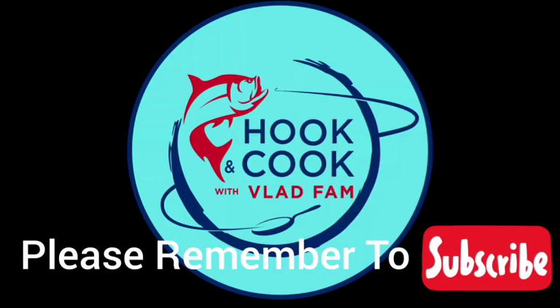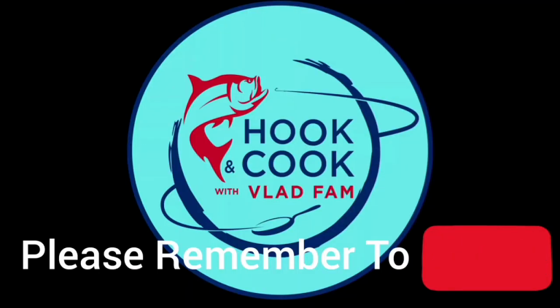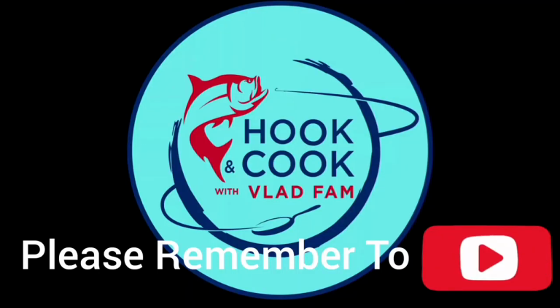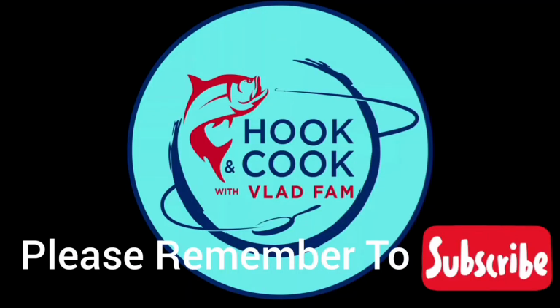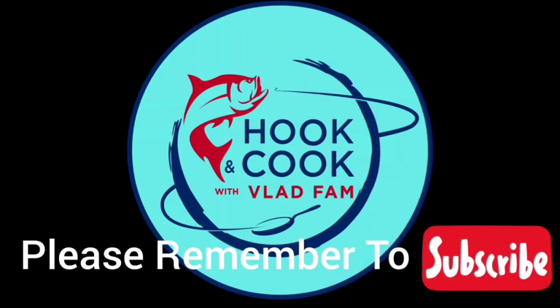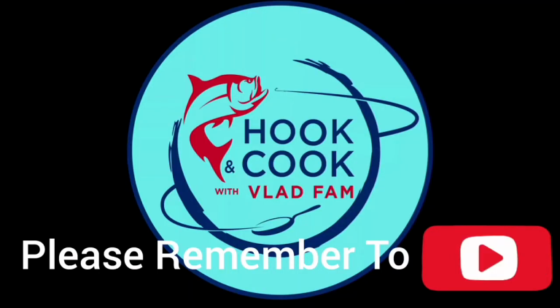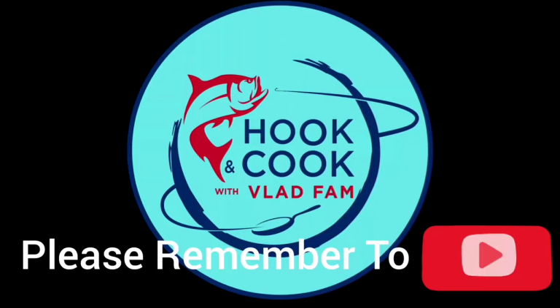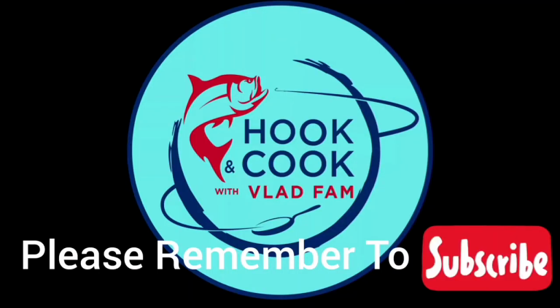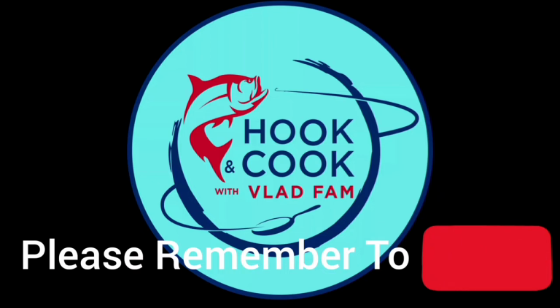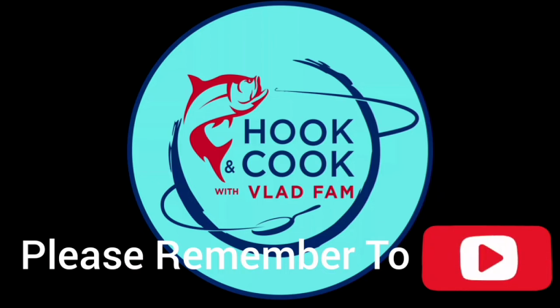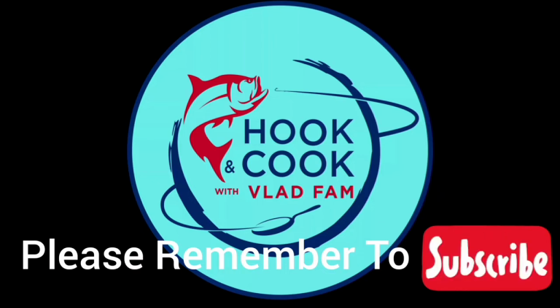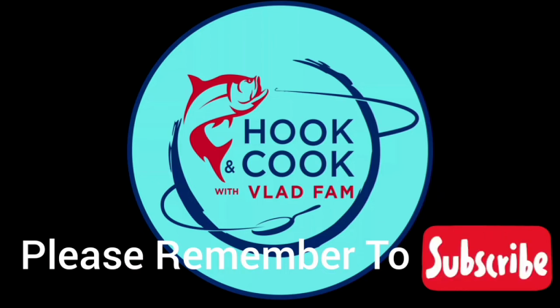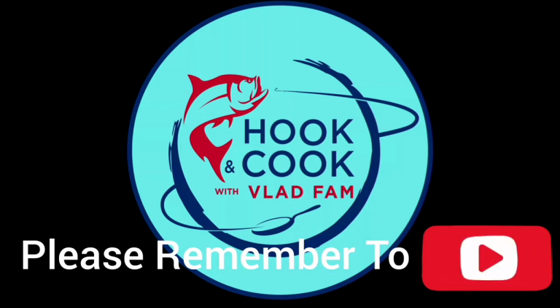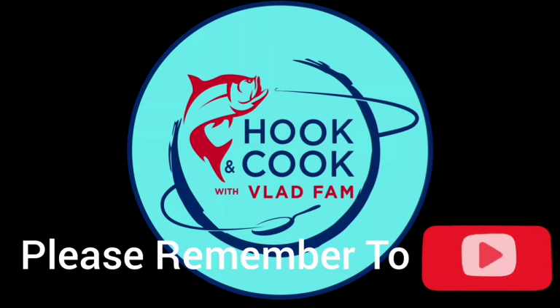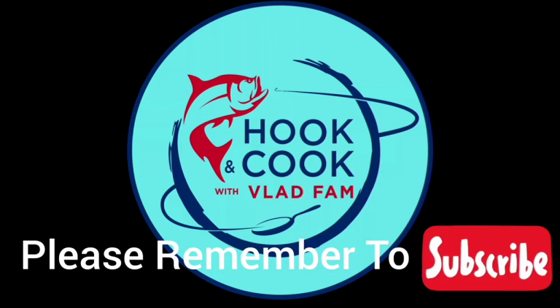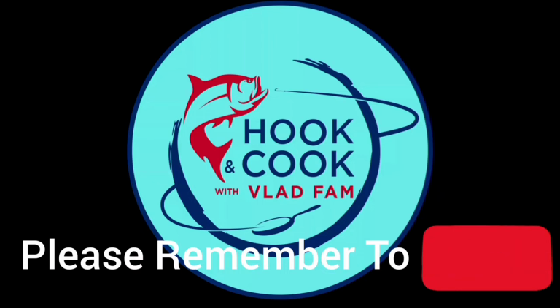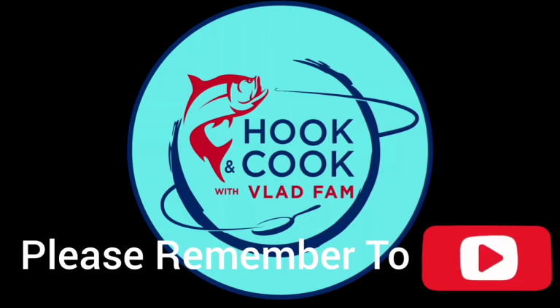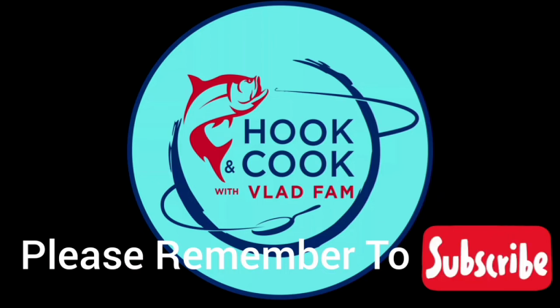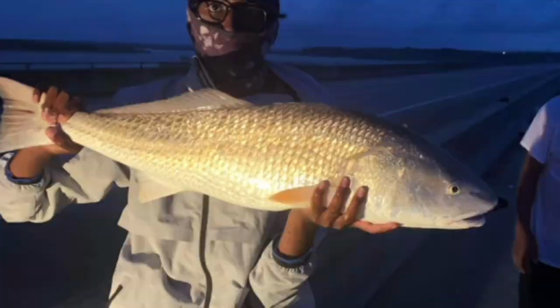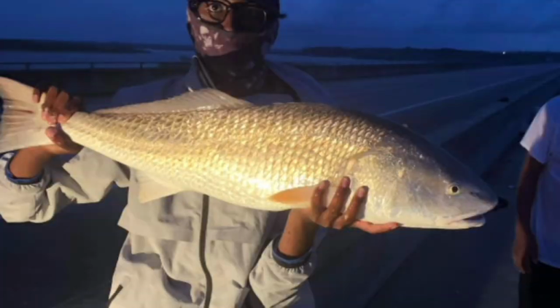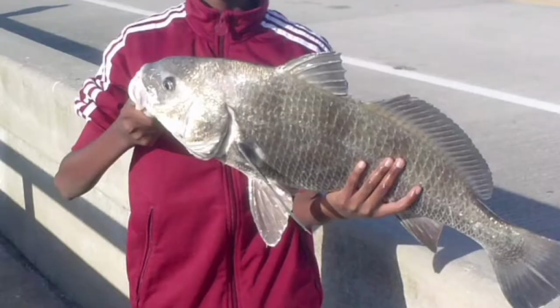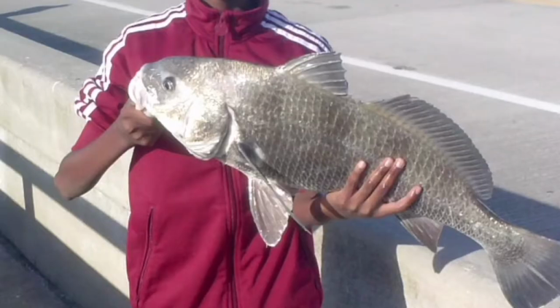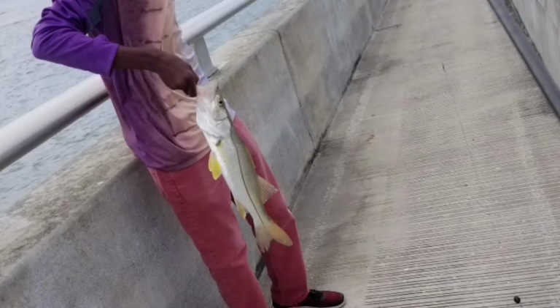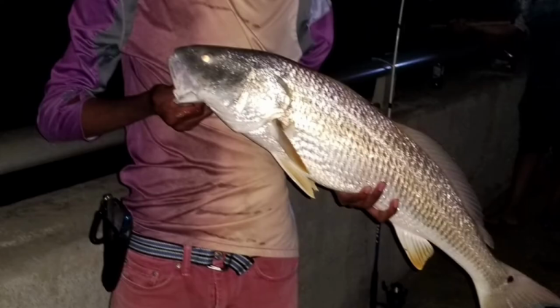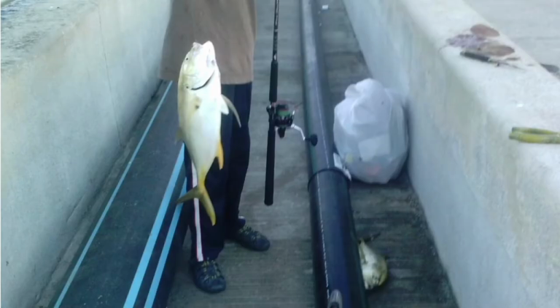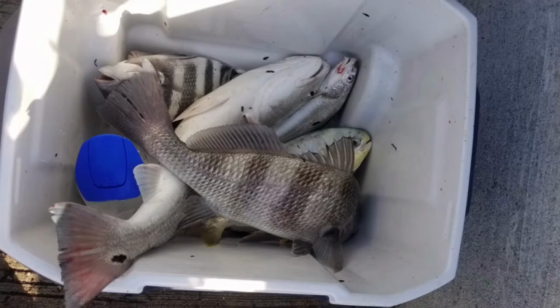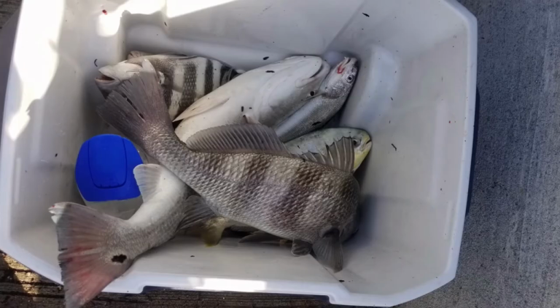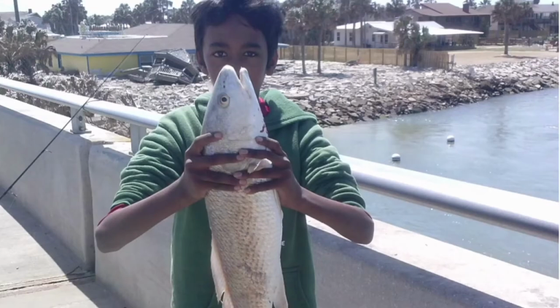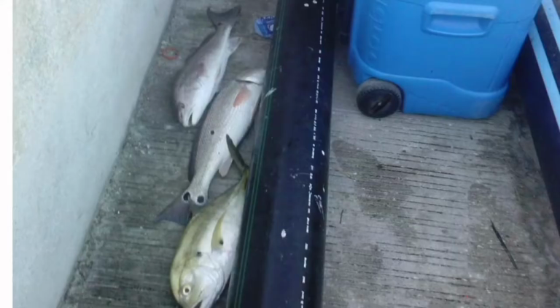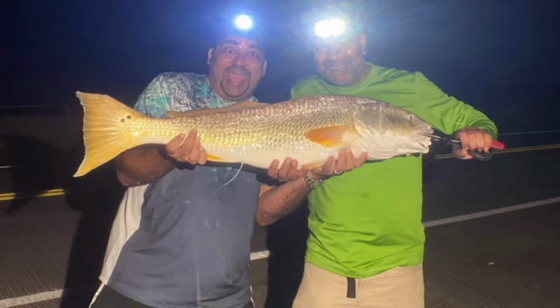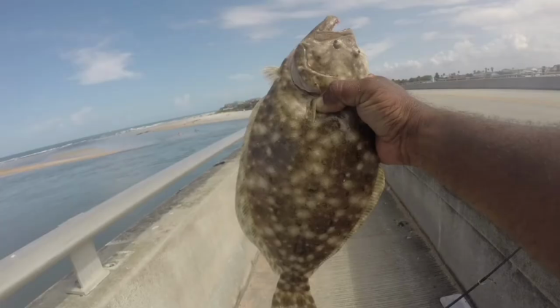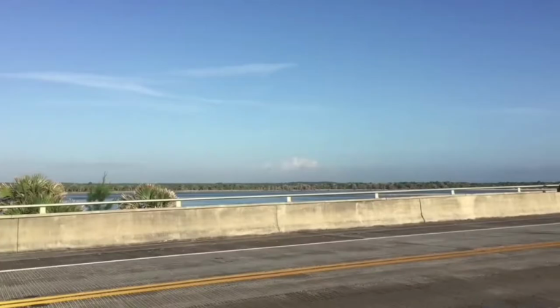Hey, this is Vlad. If this is your first time here, go ahead and hit that subscribe button — we've got awesome content coming up. Take a look at this. We have fished this inlet for the longest while. All different types of fish we've got — just look at what's going on today.